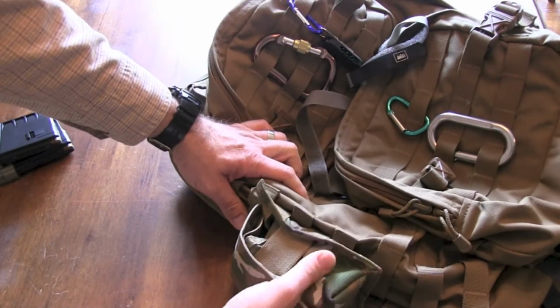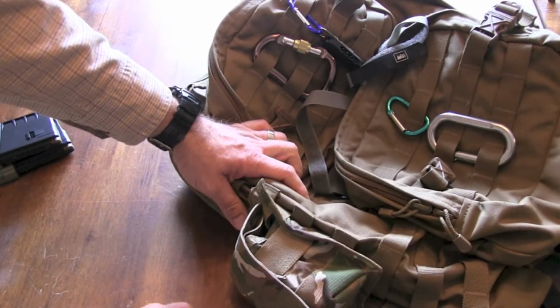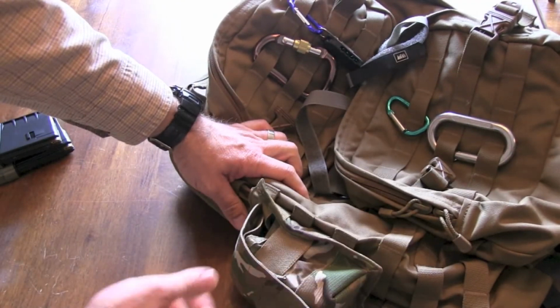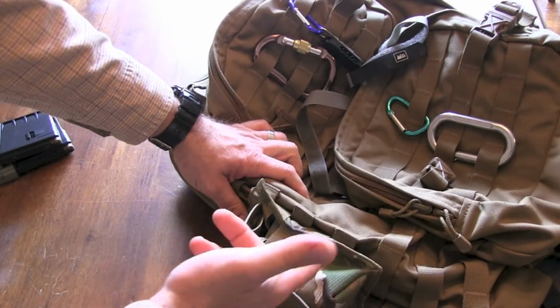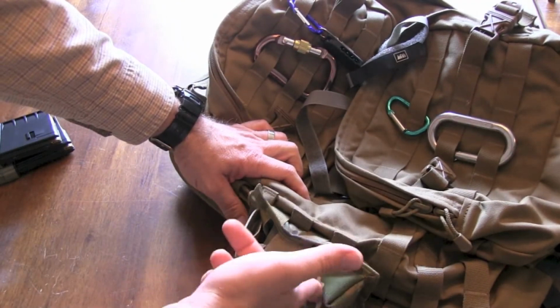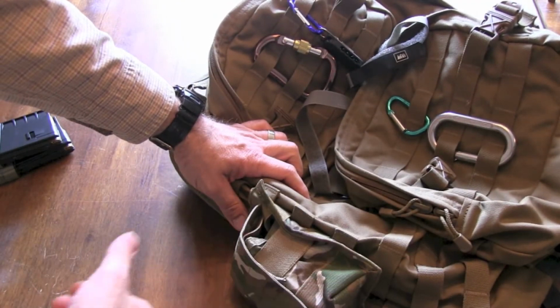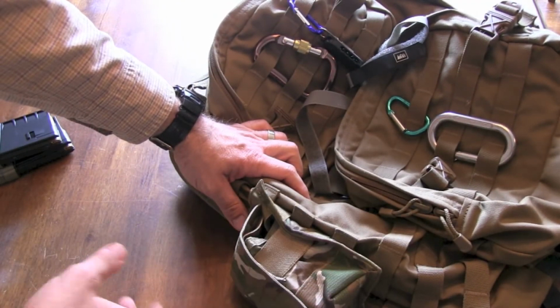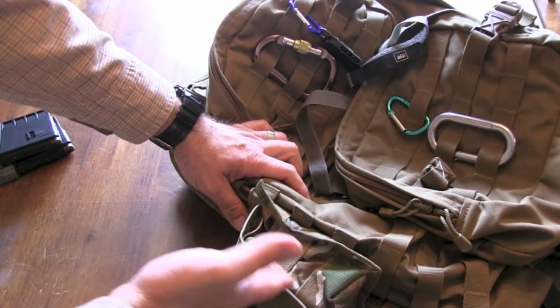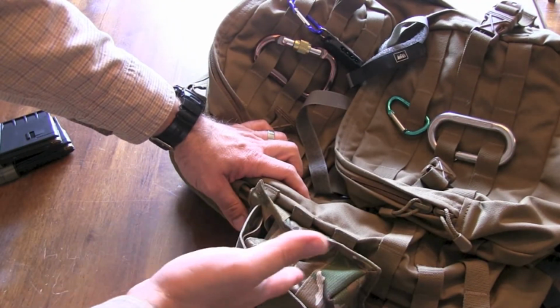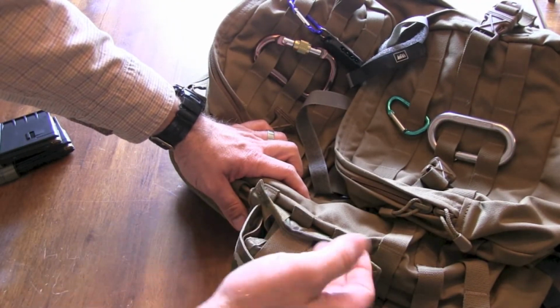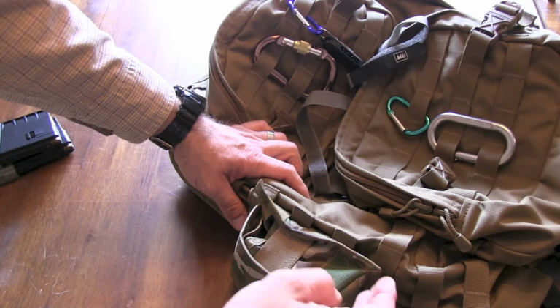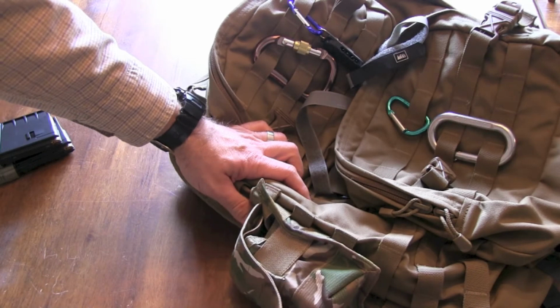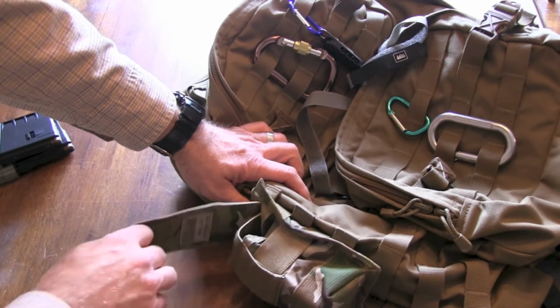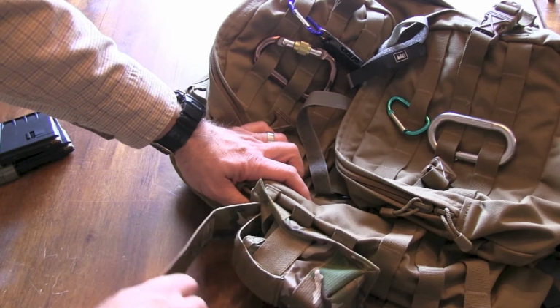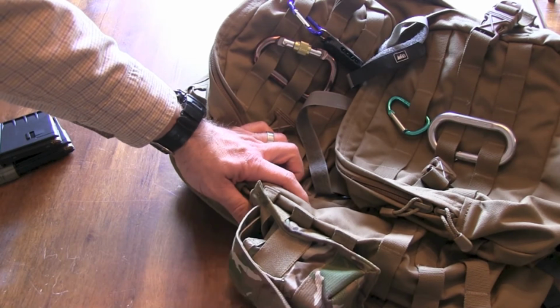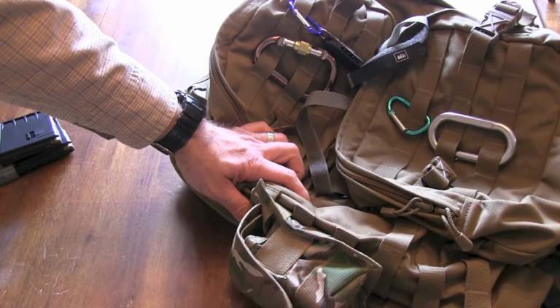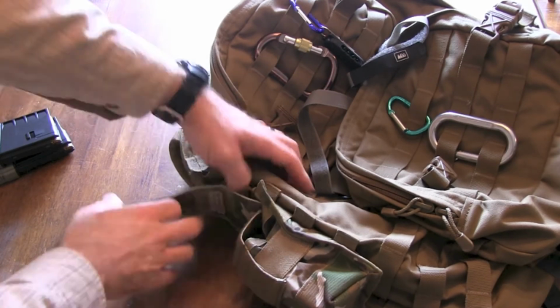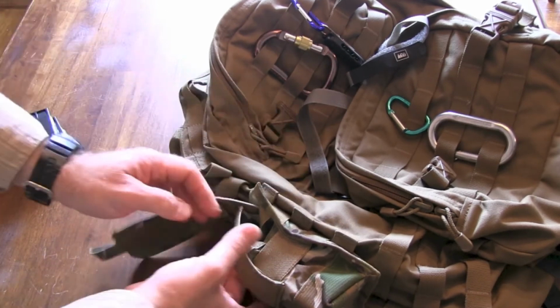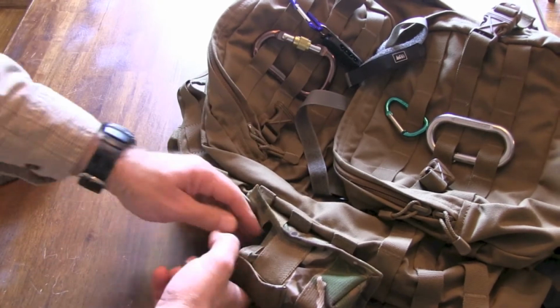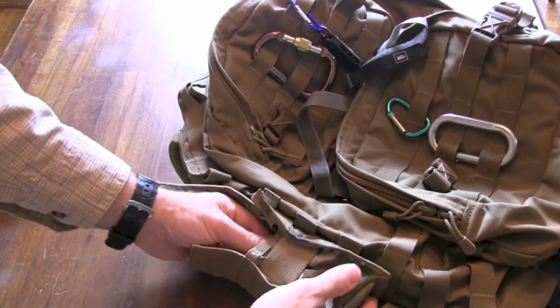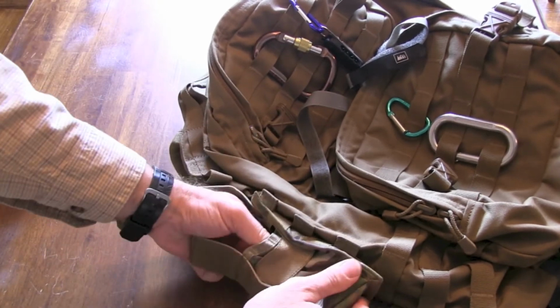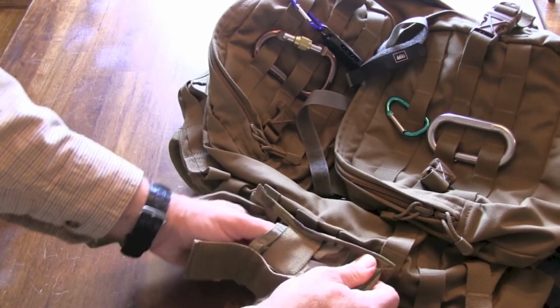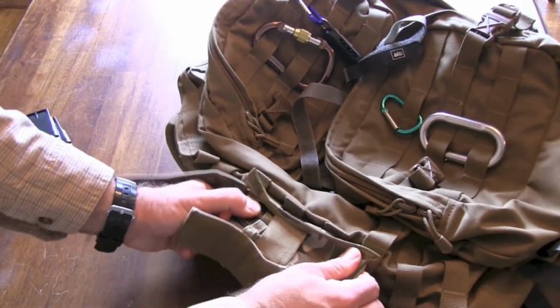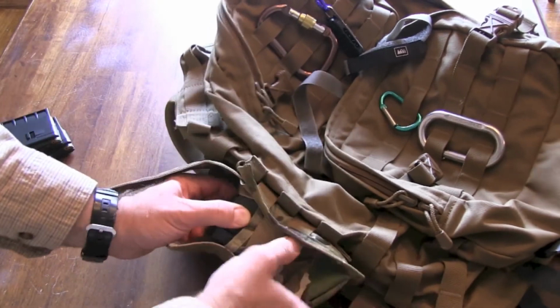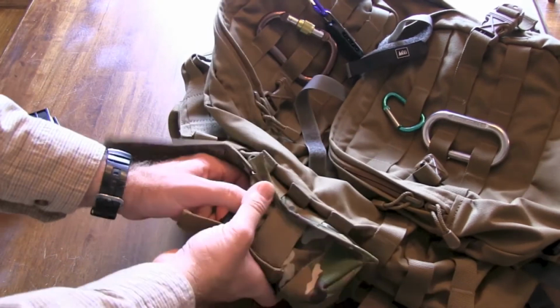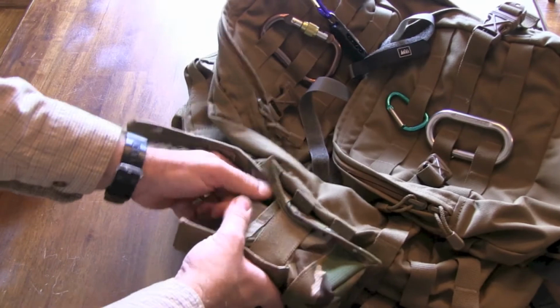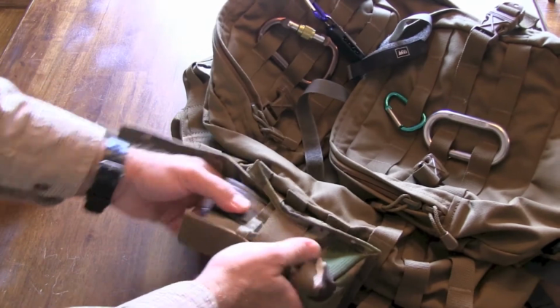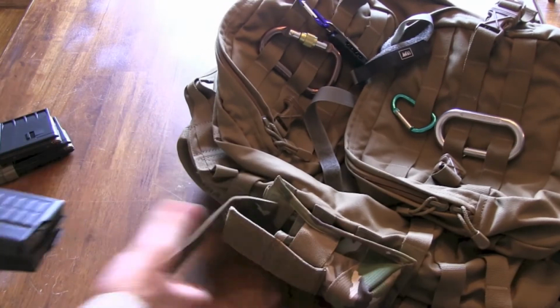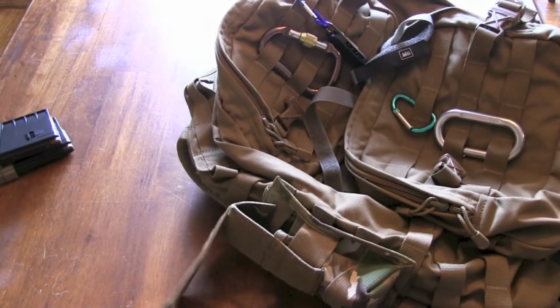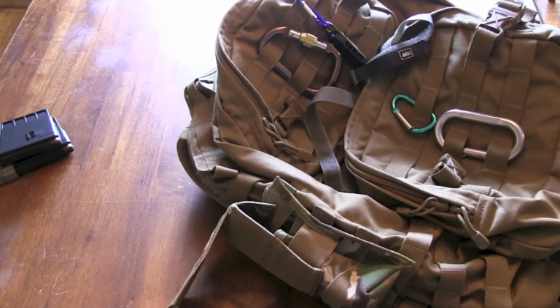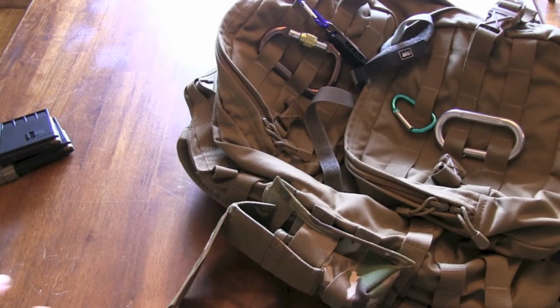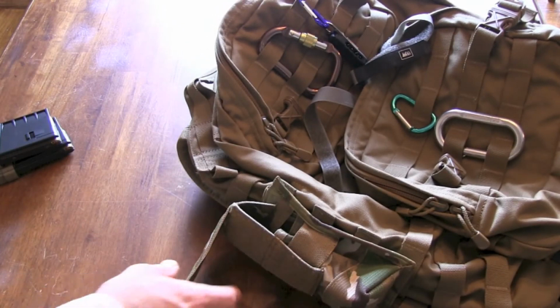So I think that's pretty cool. In fact, it's the only magazine pouch I've found so far that gives you the flexibility of putting either size in there. It's just a great design.